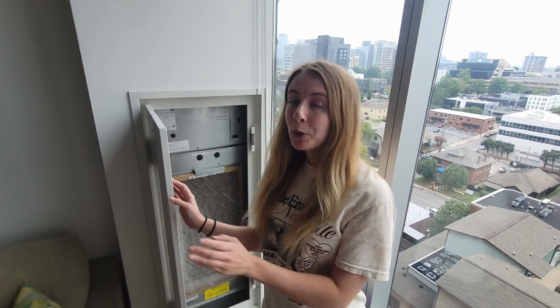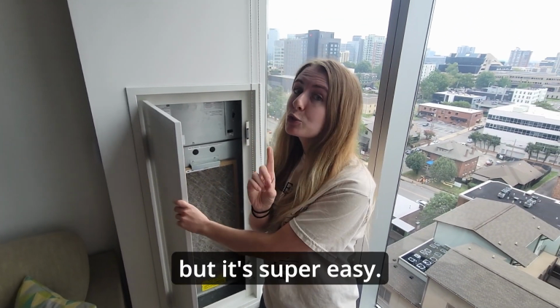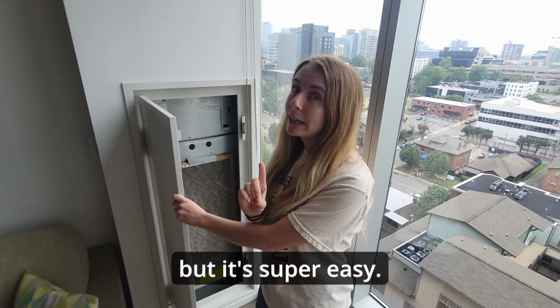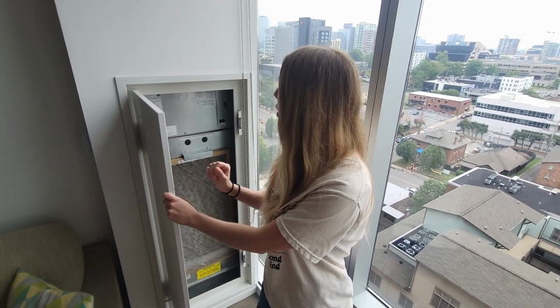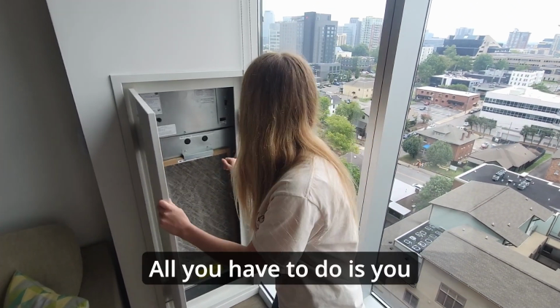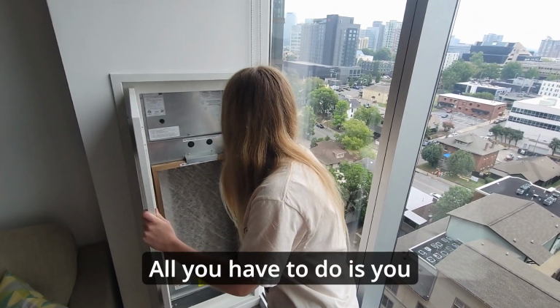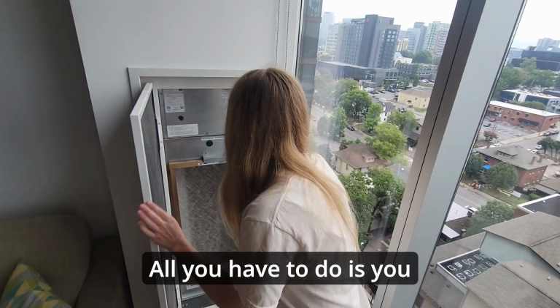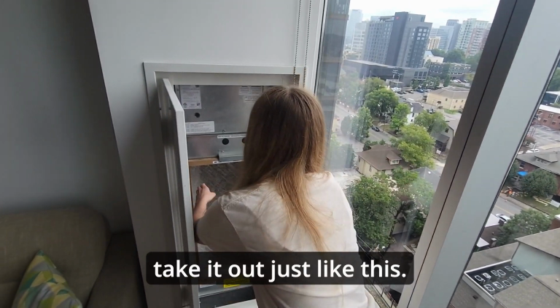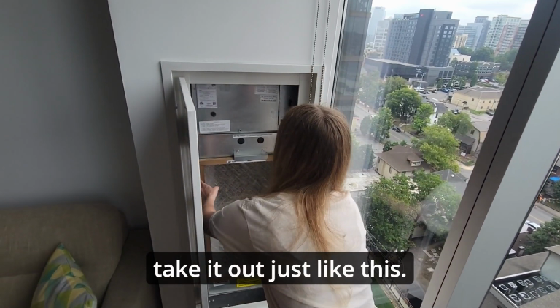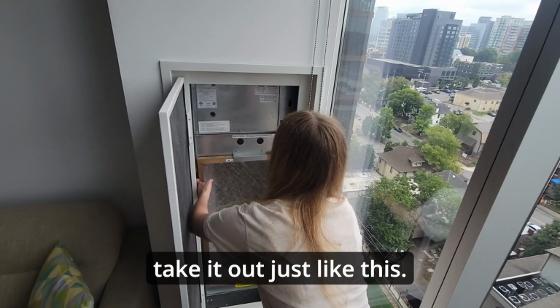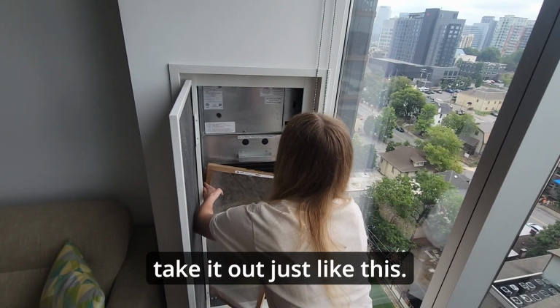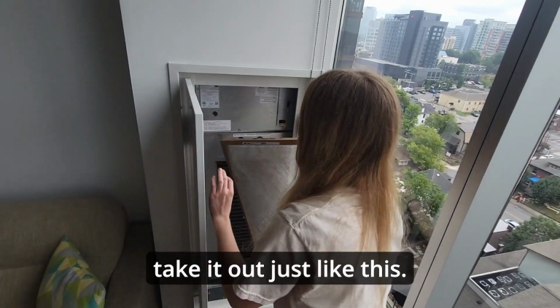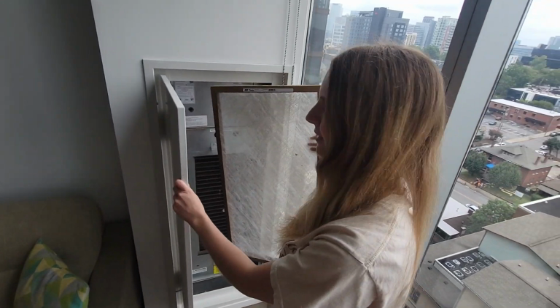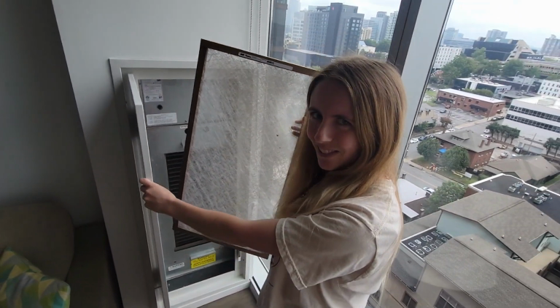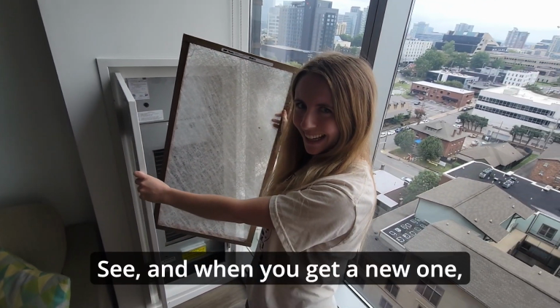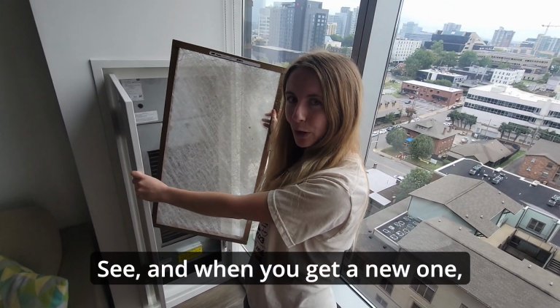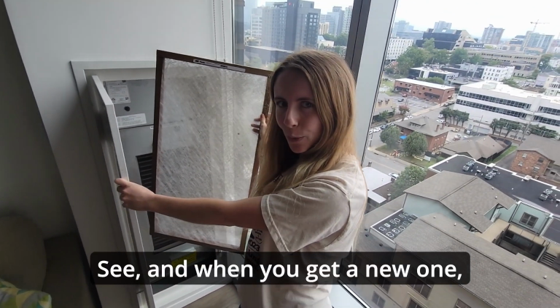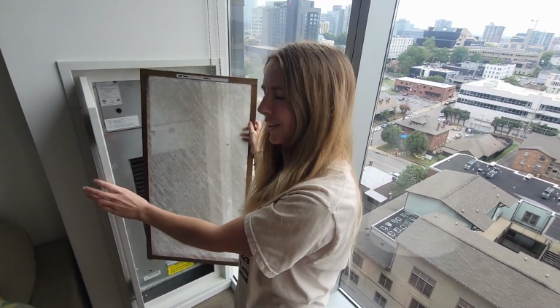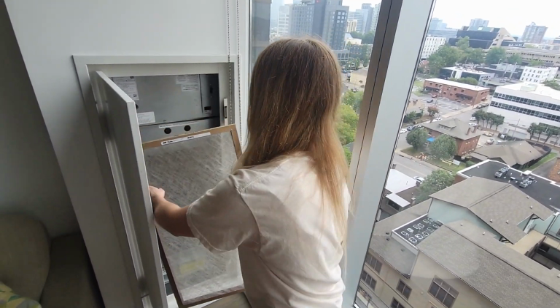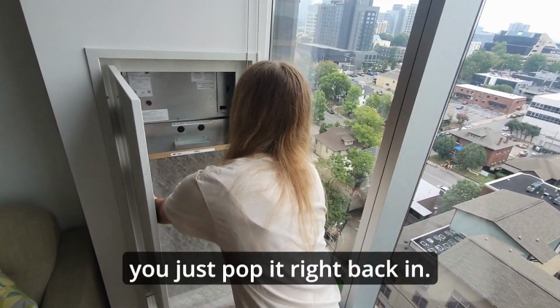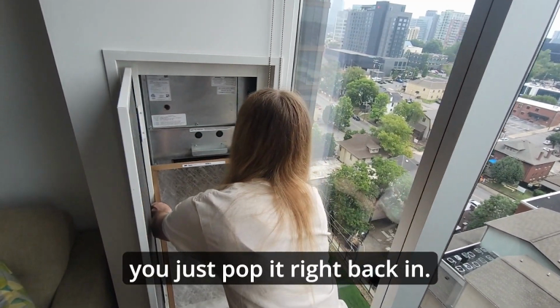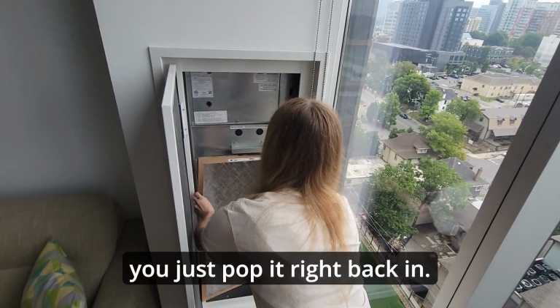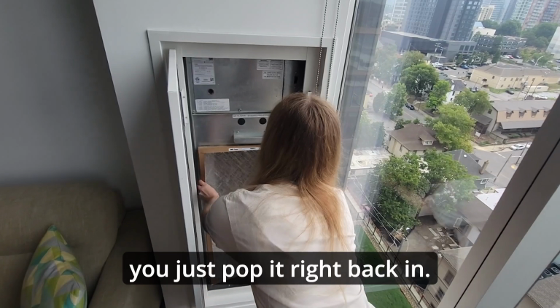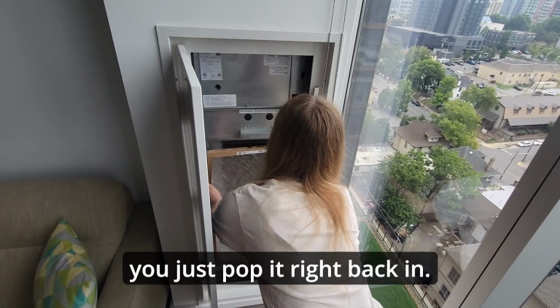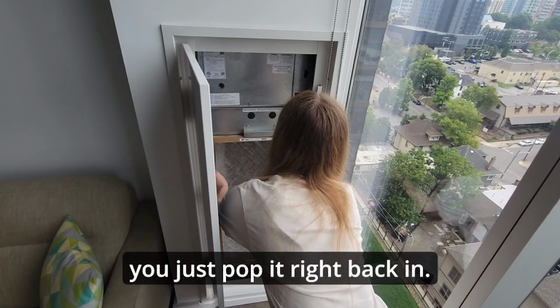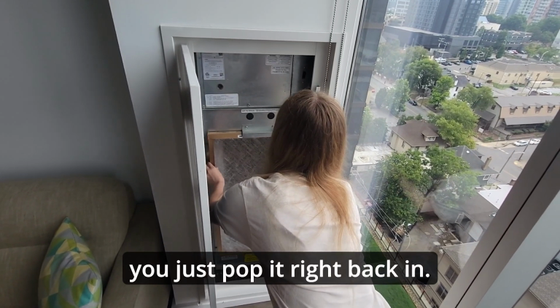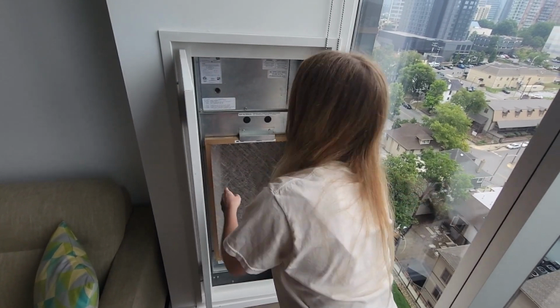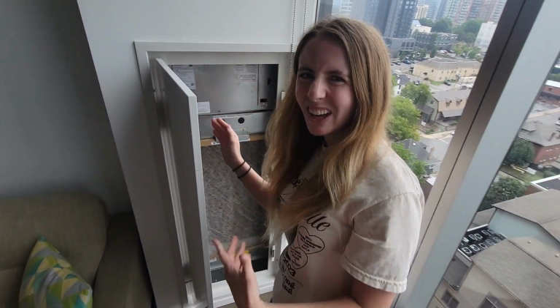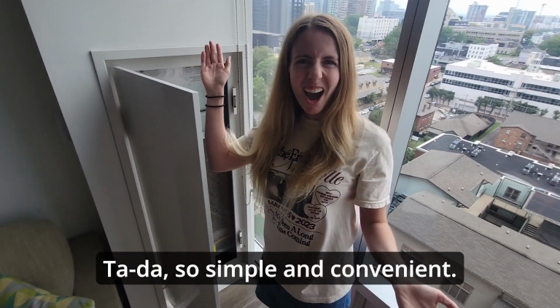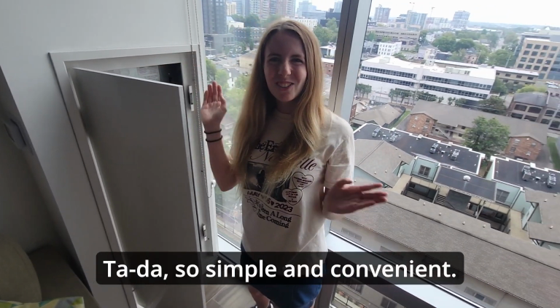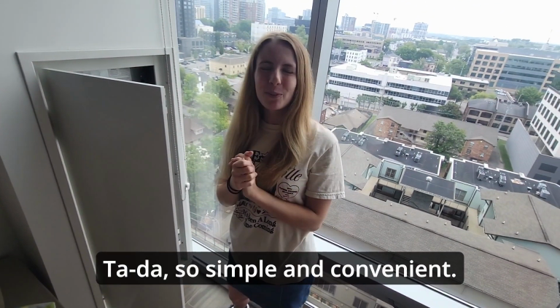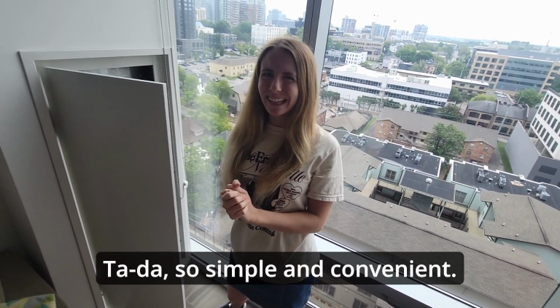It's super easy. All you have to do is take it out just like this — see? And when you get a new one, you just pop it right back in. Tada! So simple and convenient.